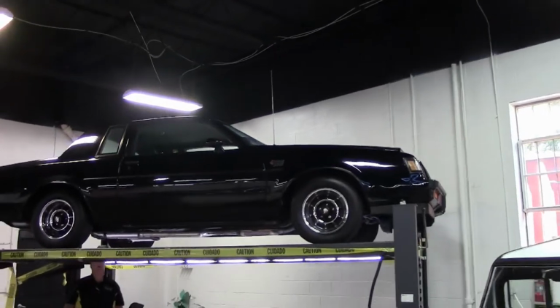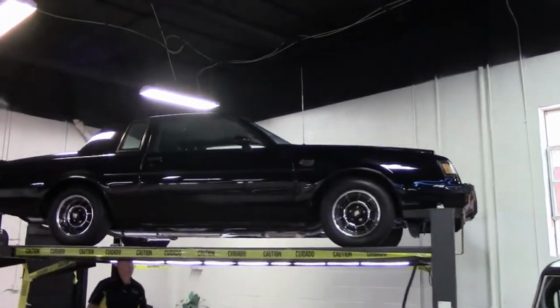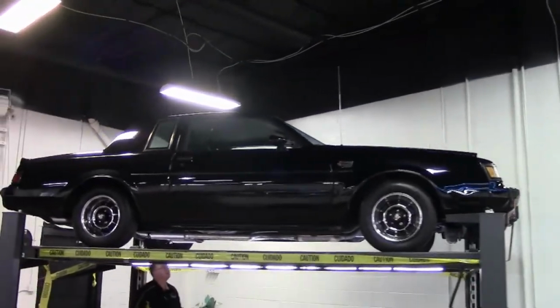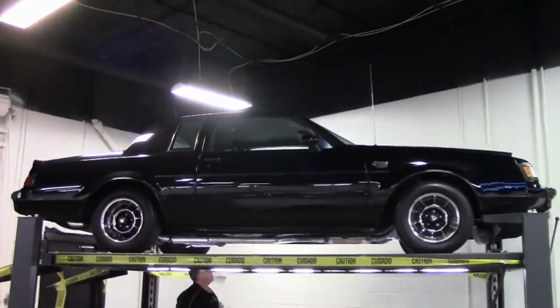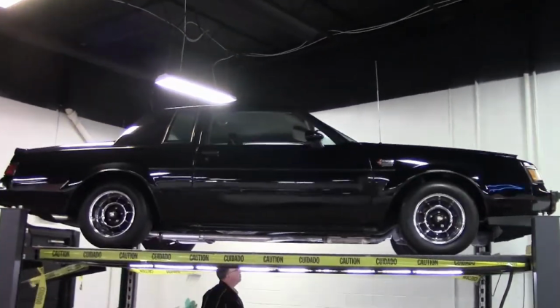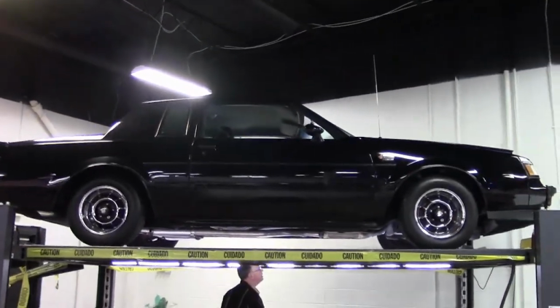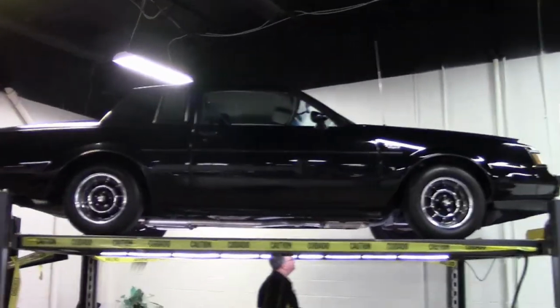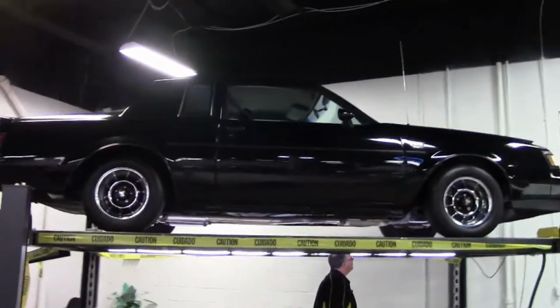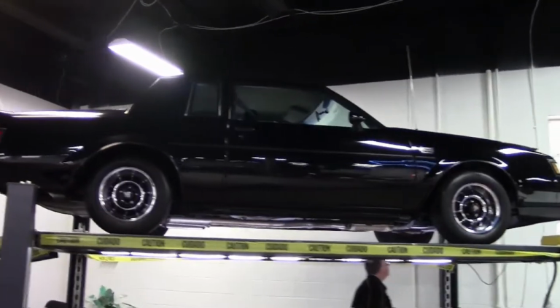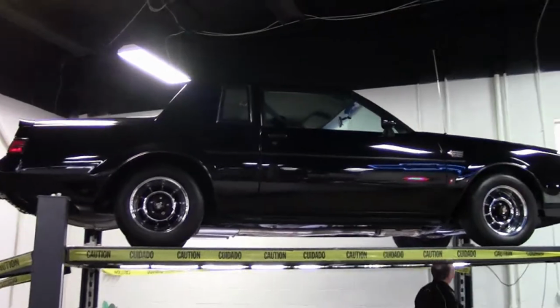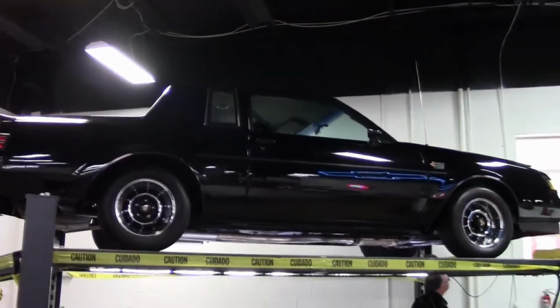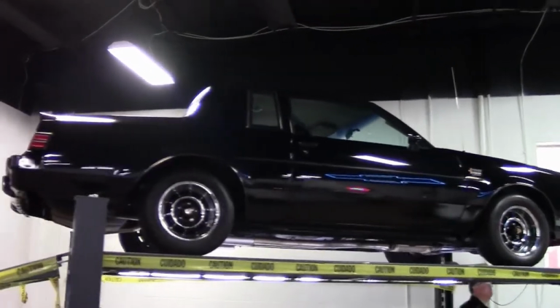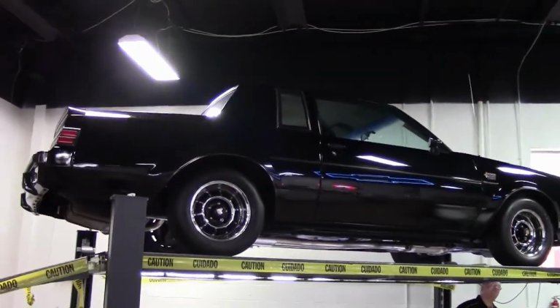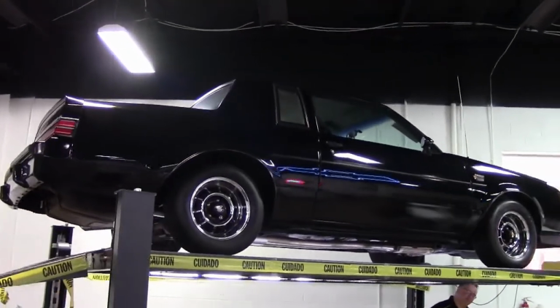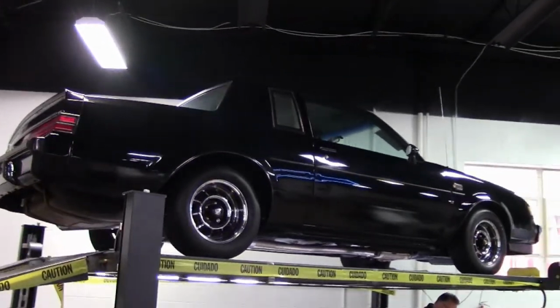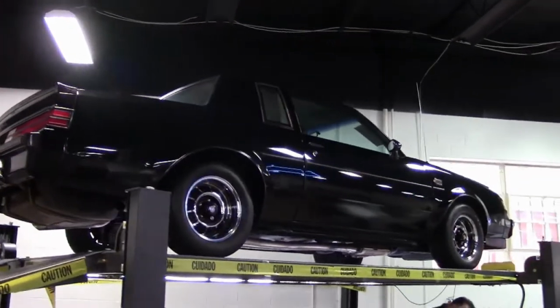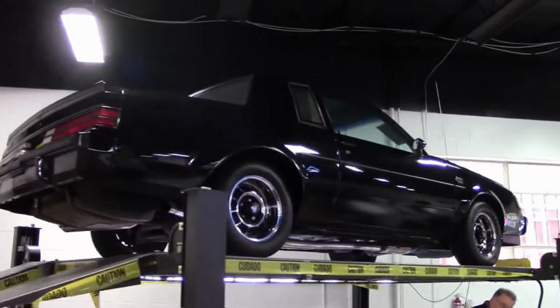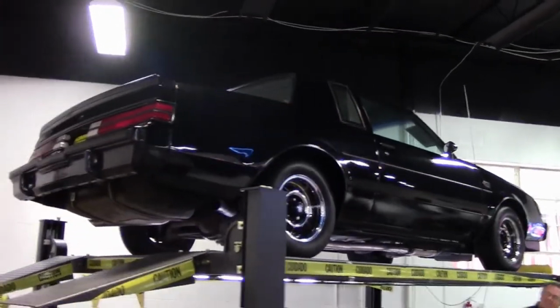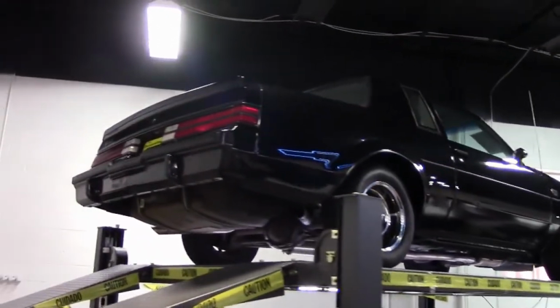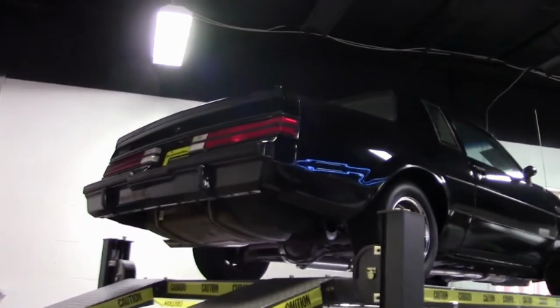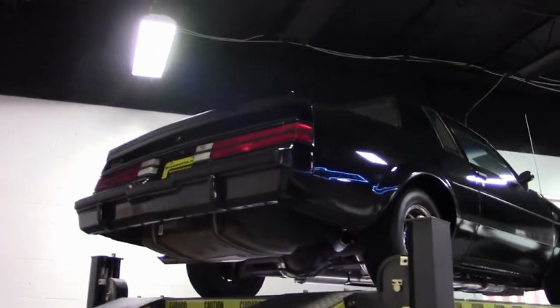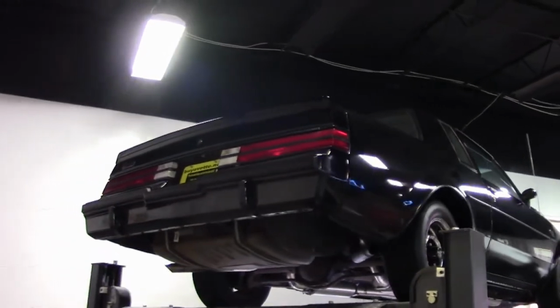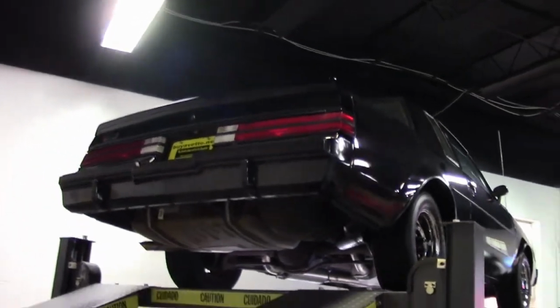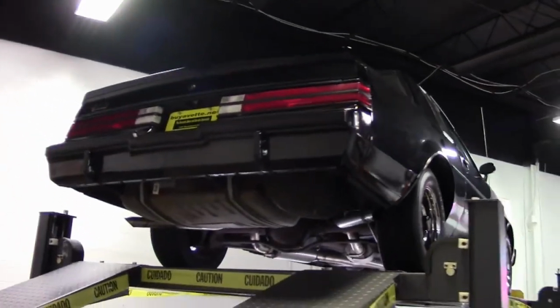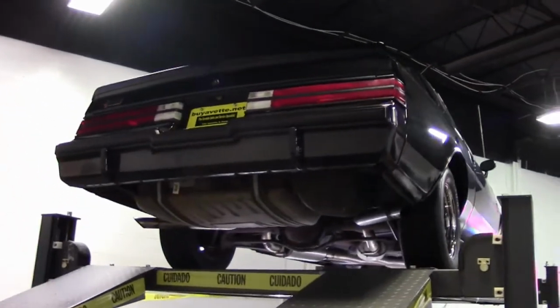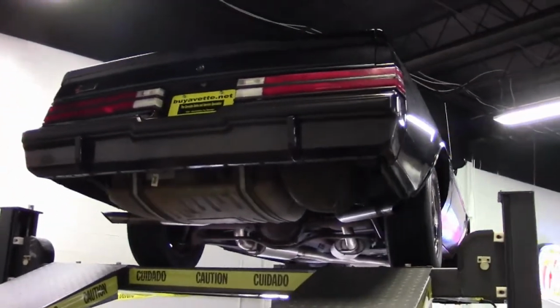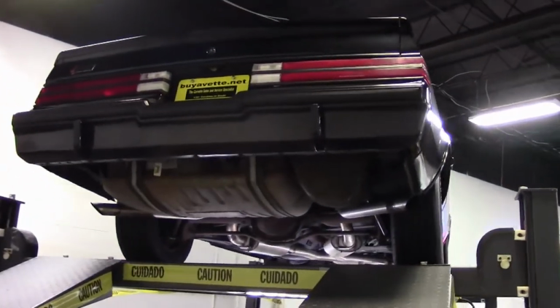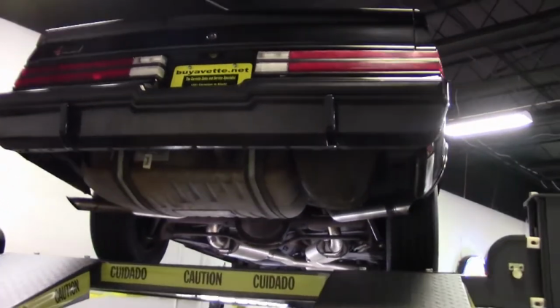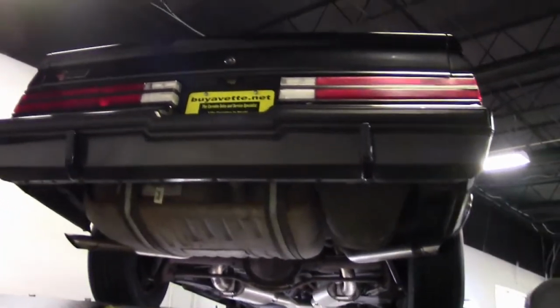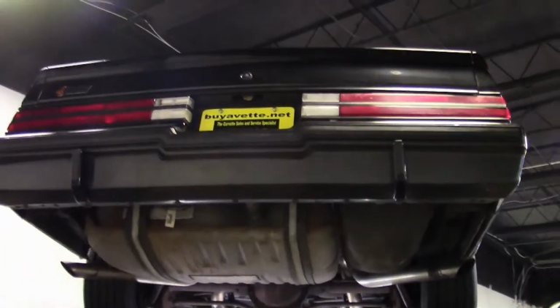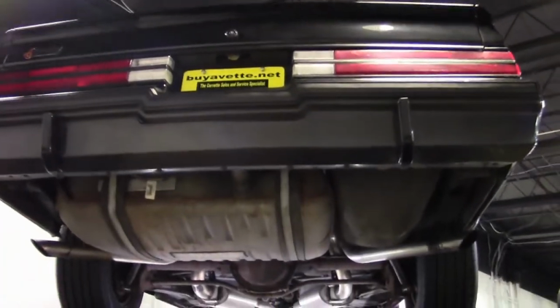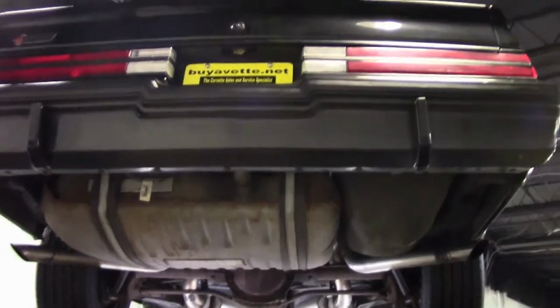I don't know how many out there in our audience remember 1987, but I do fondly with this particular car. This is an 87 Grand National — the sleeper of all sleepers. This turbocharged six-cylinder really packed a punch.